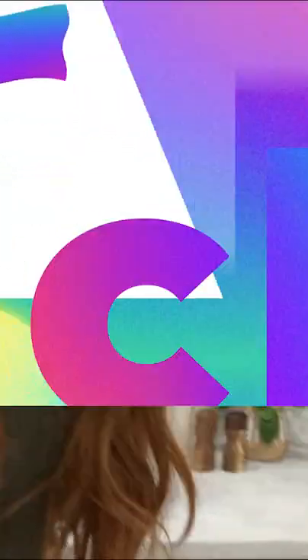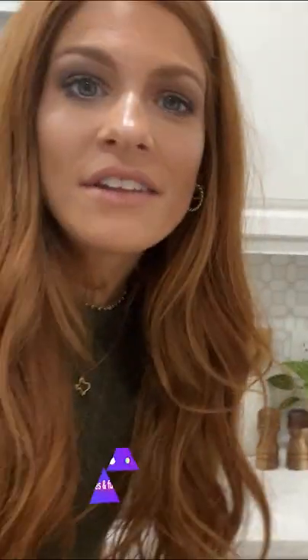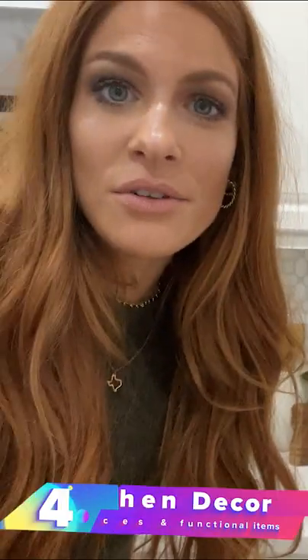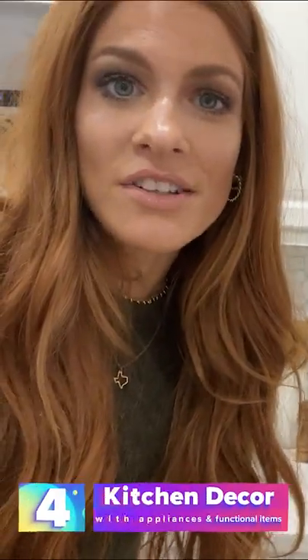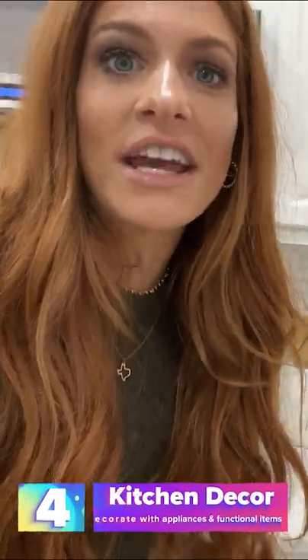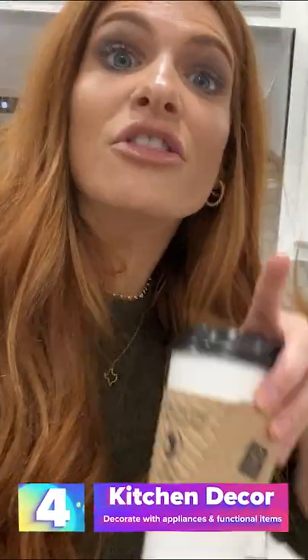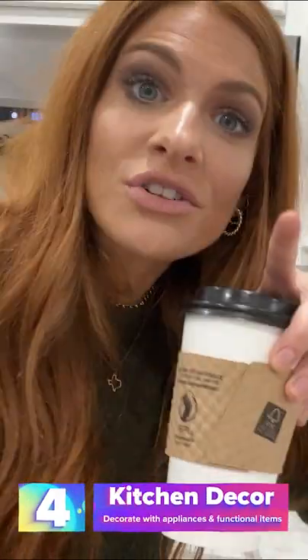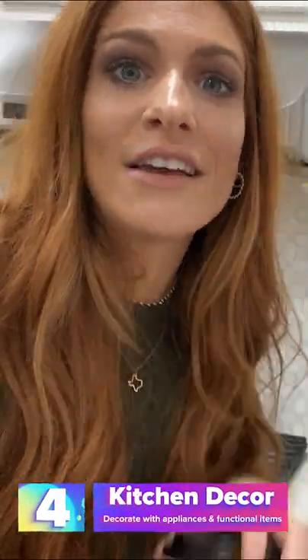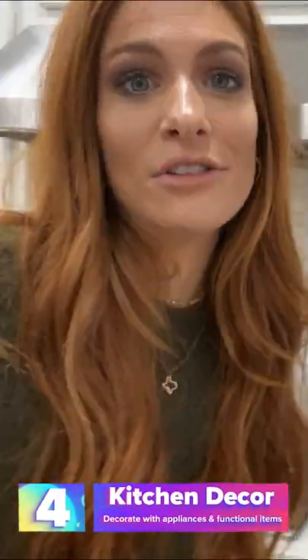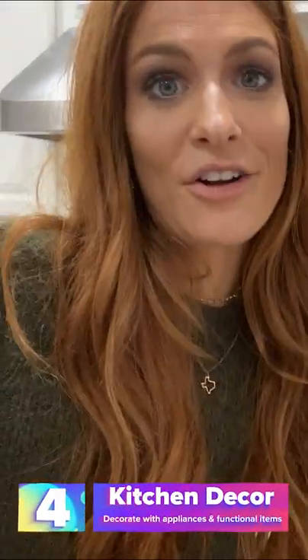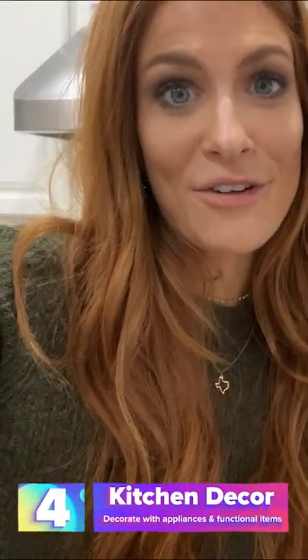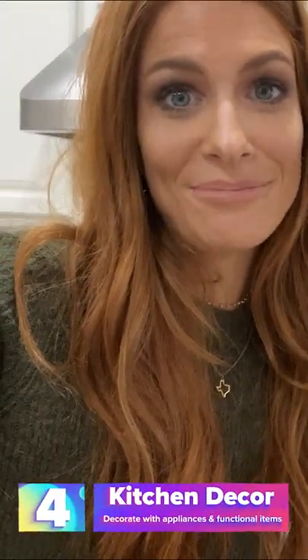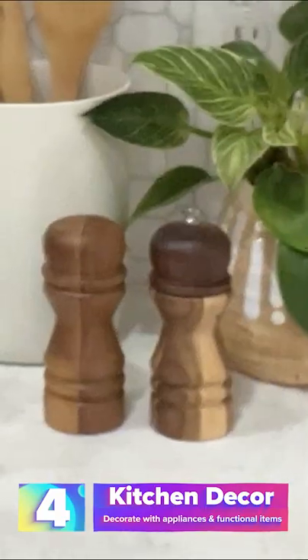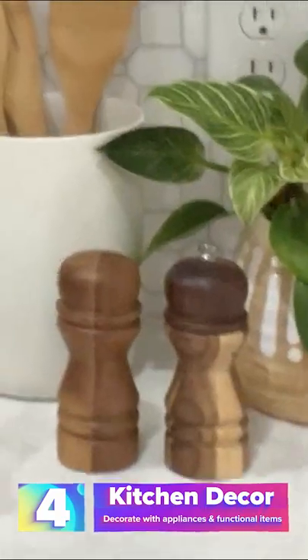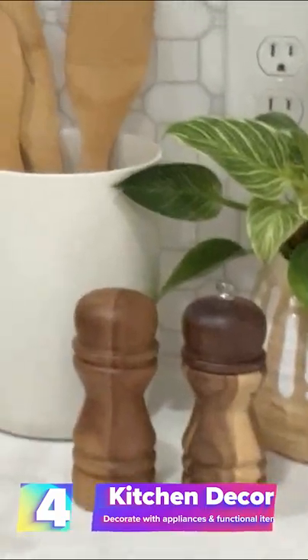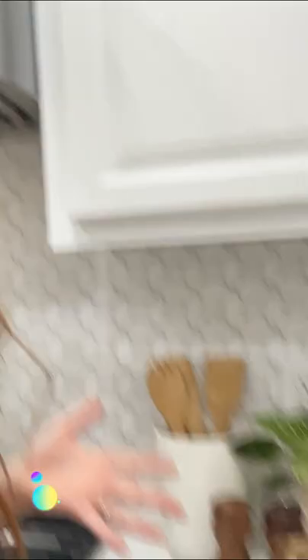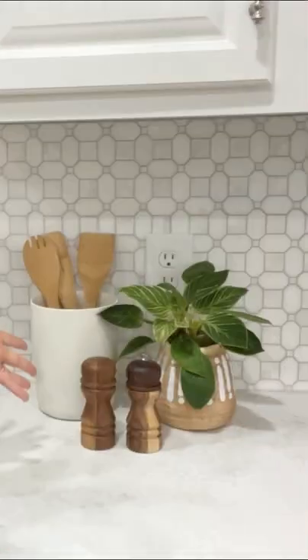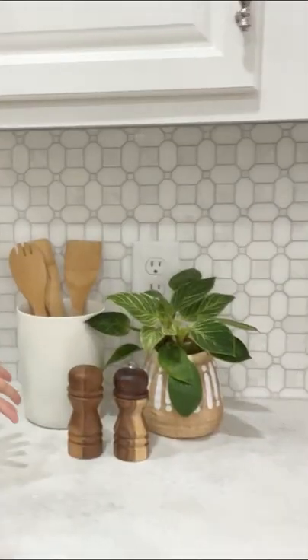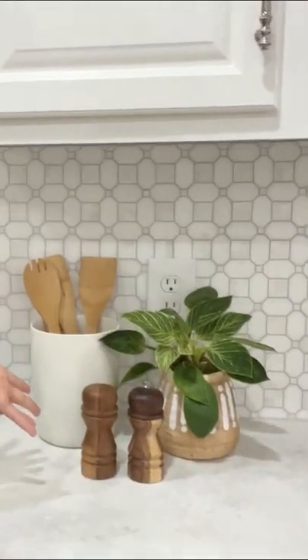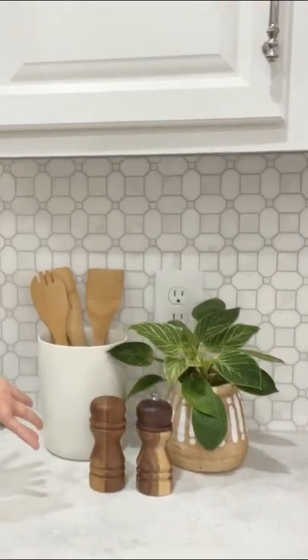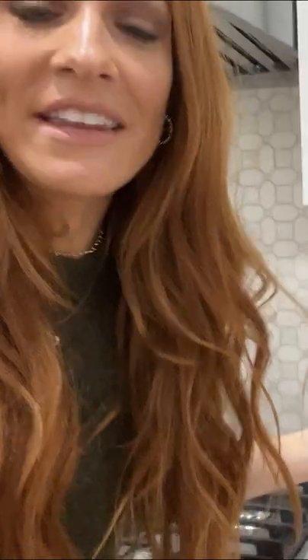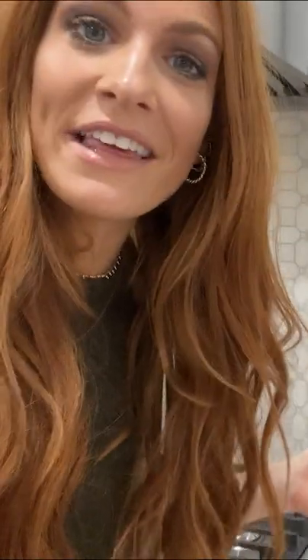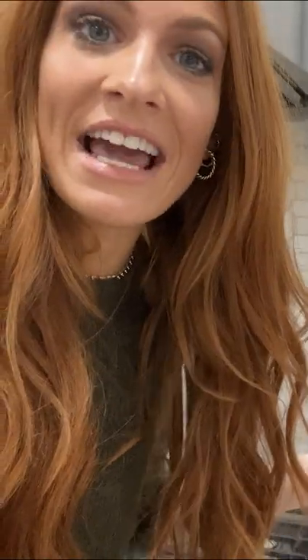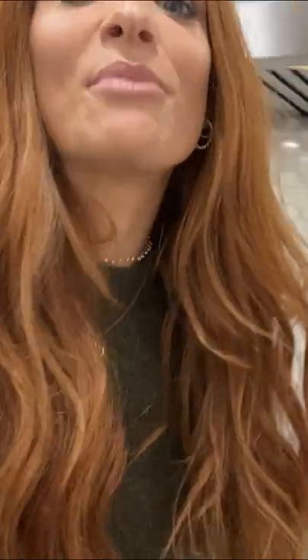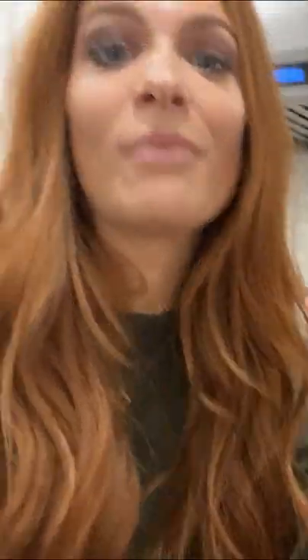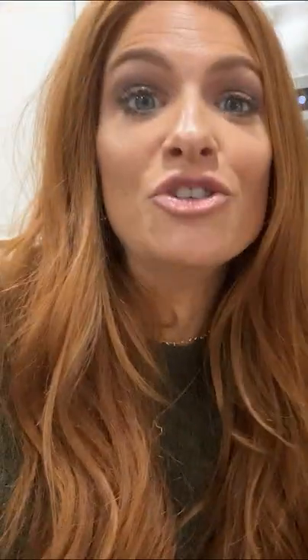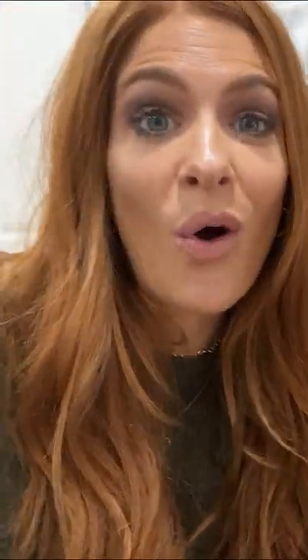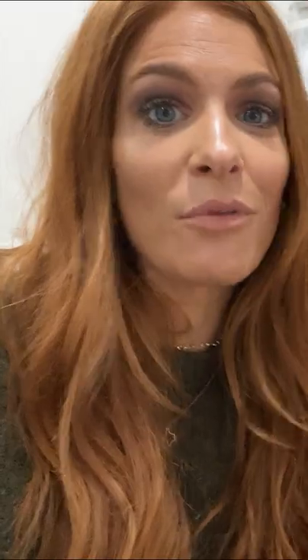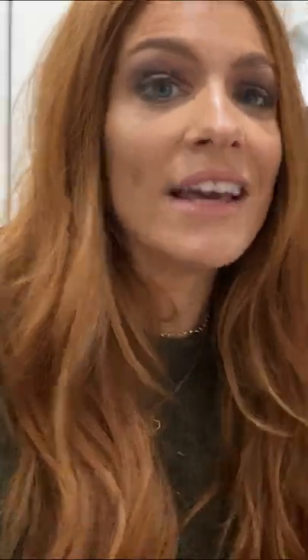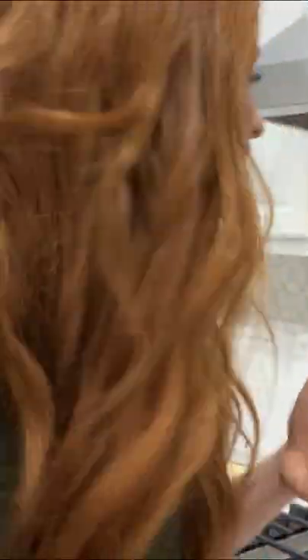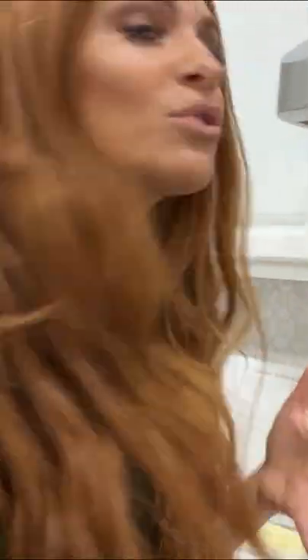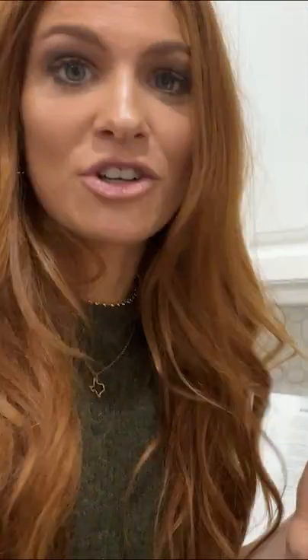Think about the things you use every single day — those are the things that you leave out on your countertop. For example, I buy cute salt and pepper shakers and that way they can stay out and be part of my decor. But really, it's totally functional.